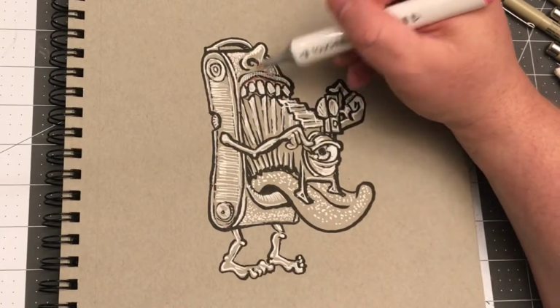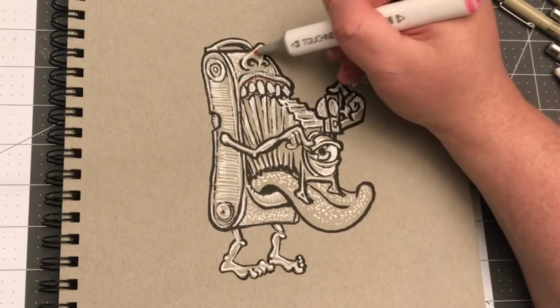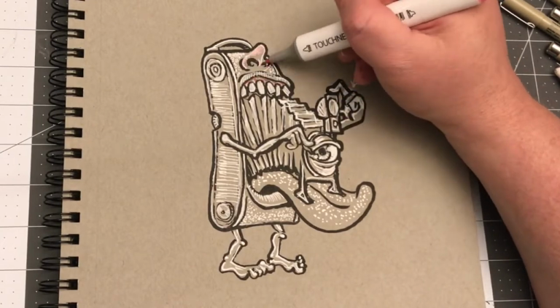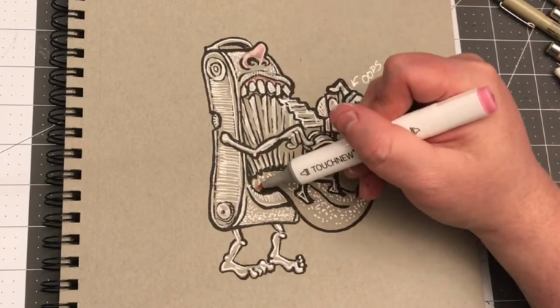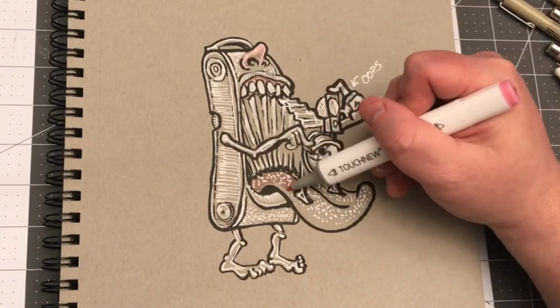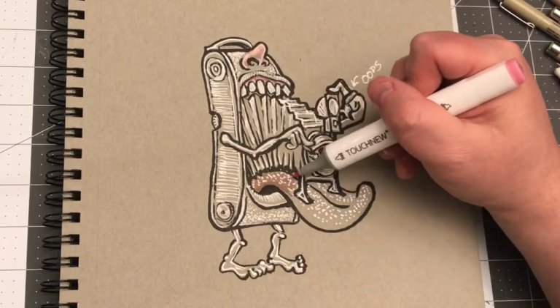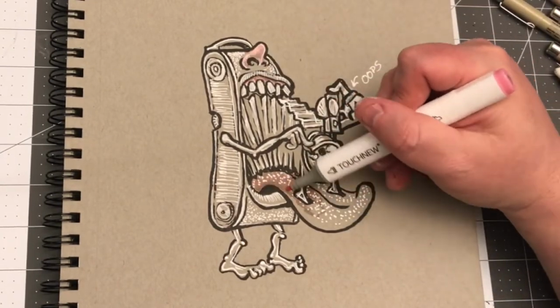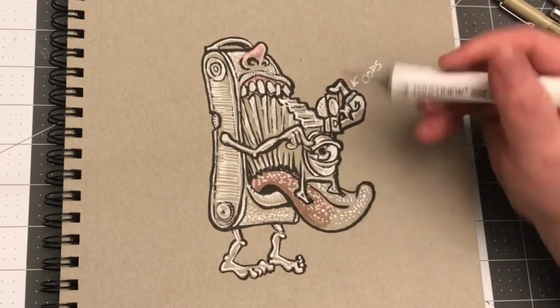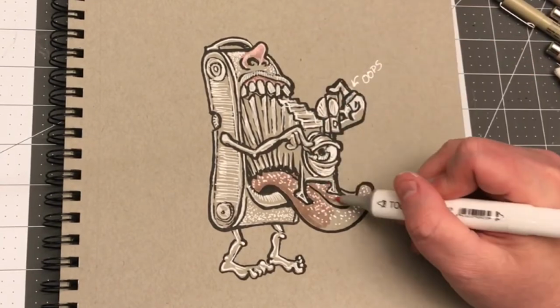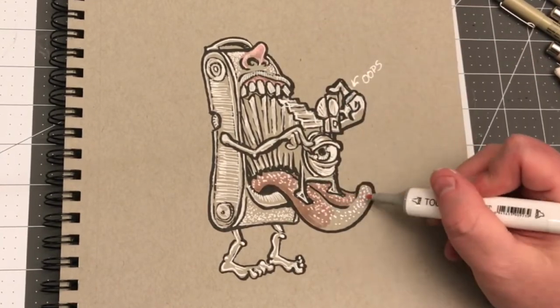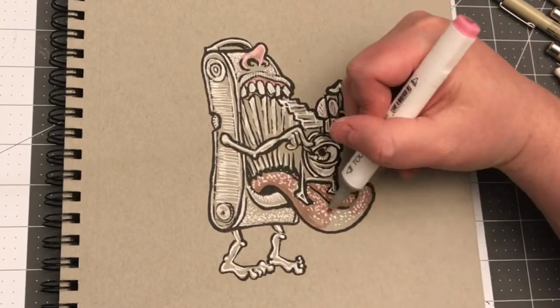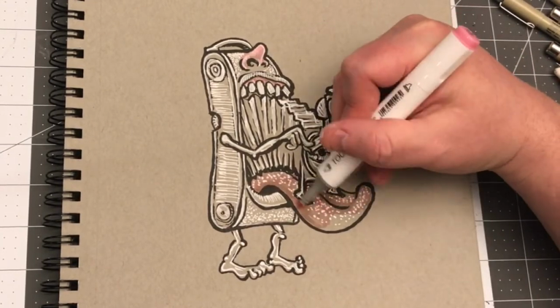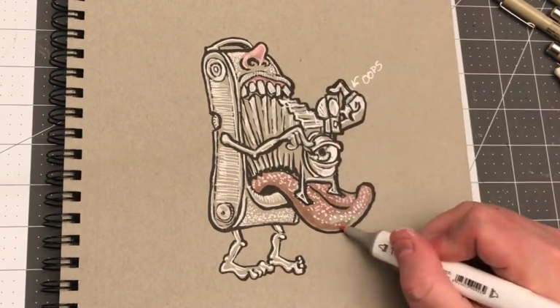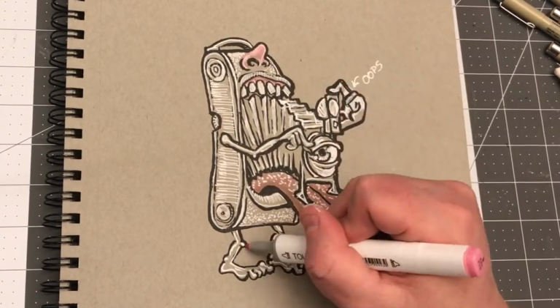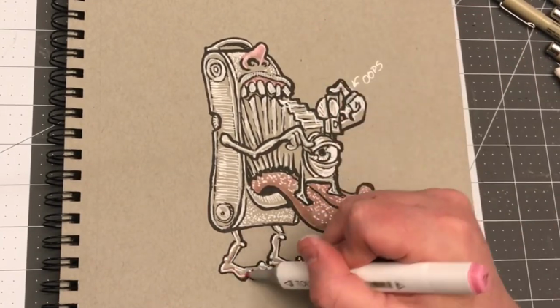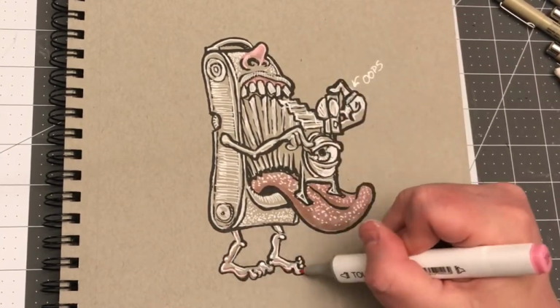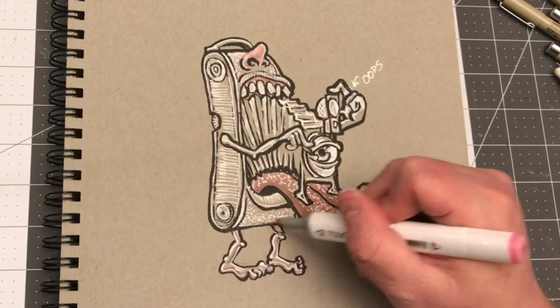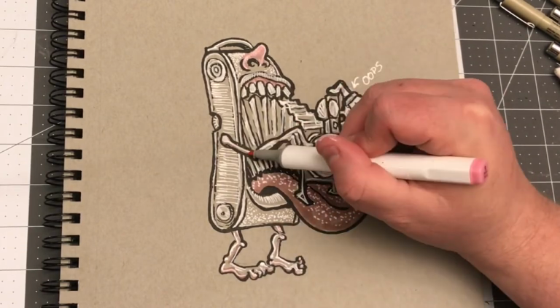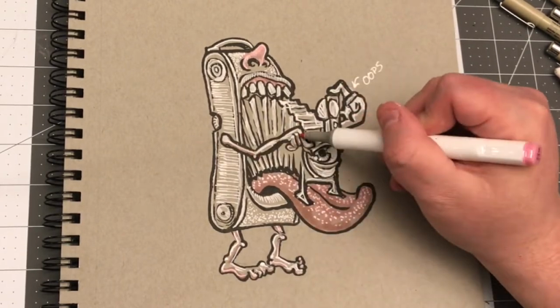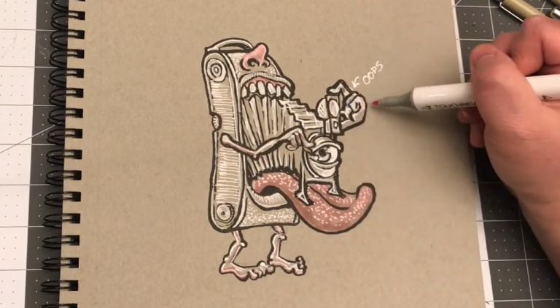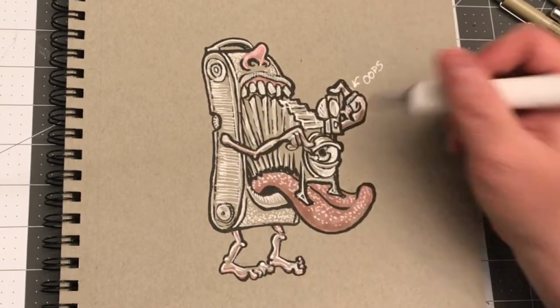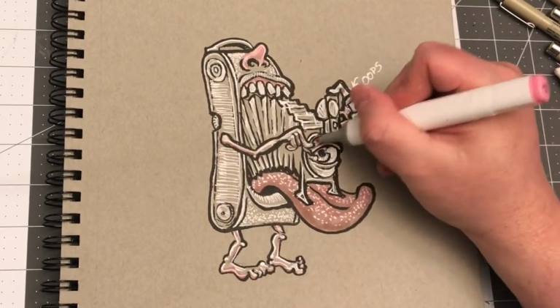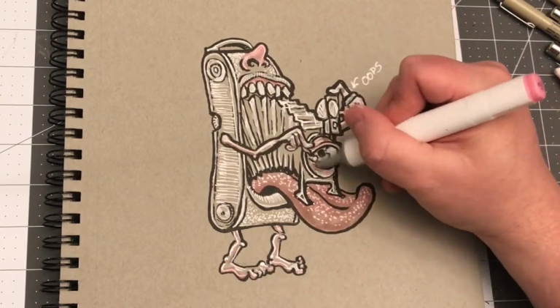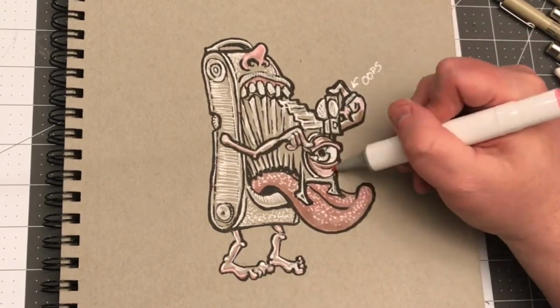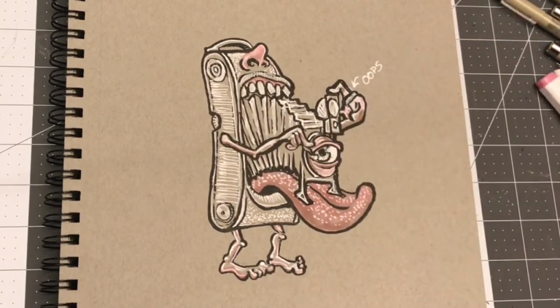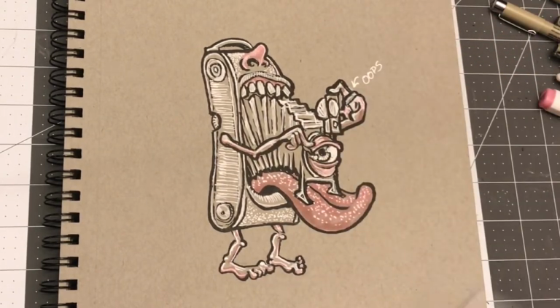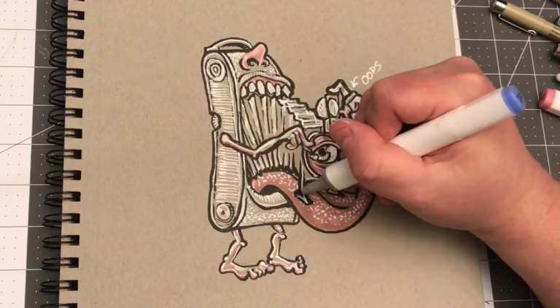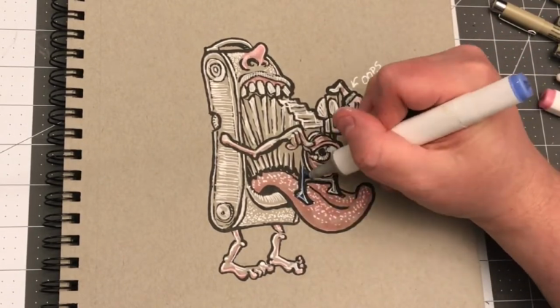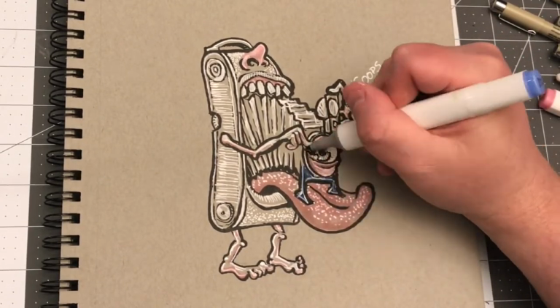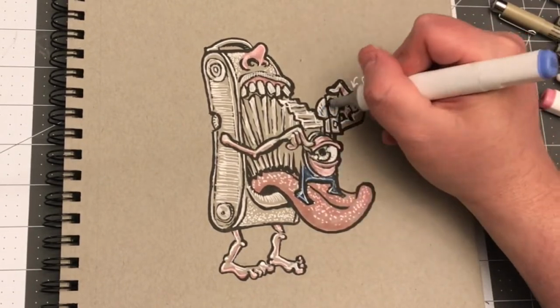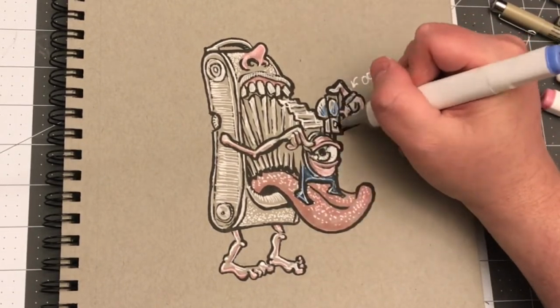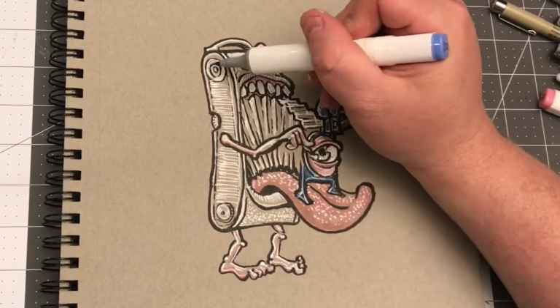This is a doodle so I could salvage it without a lot of effort, but there would have been ways, even if this were a finished piece, to salvage it.